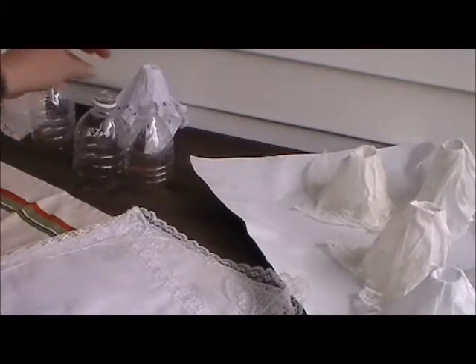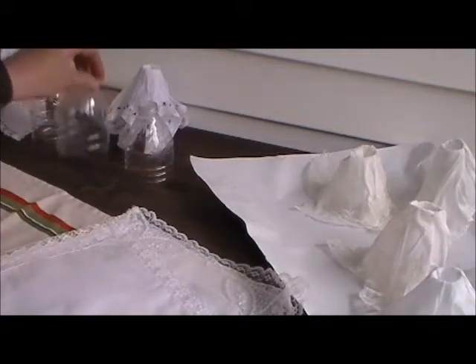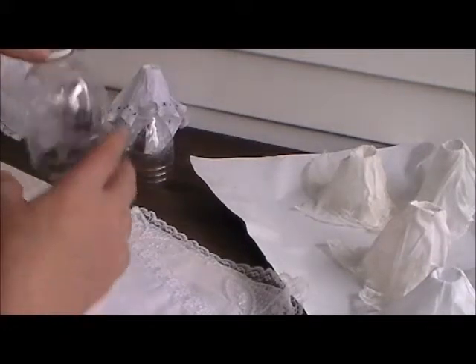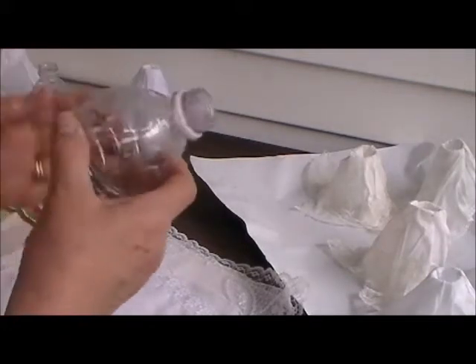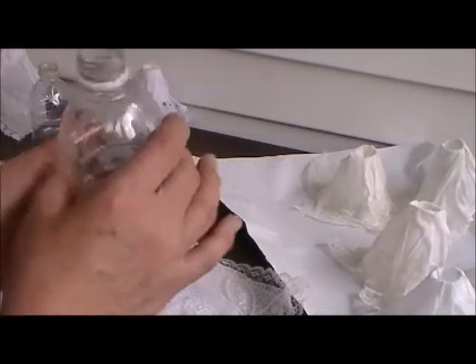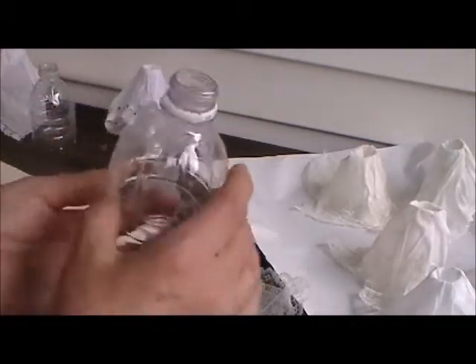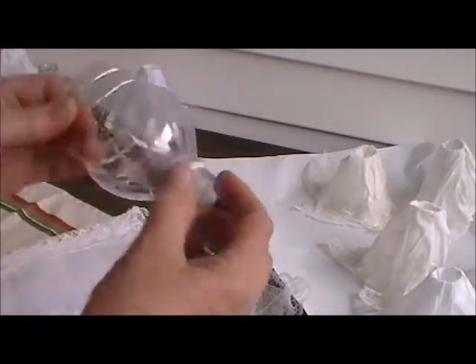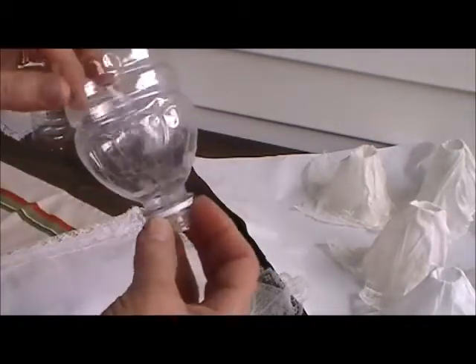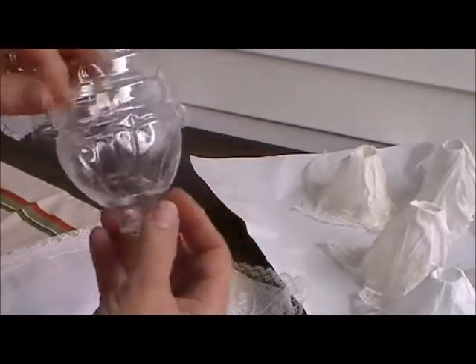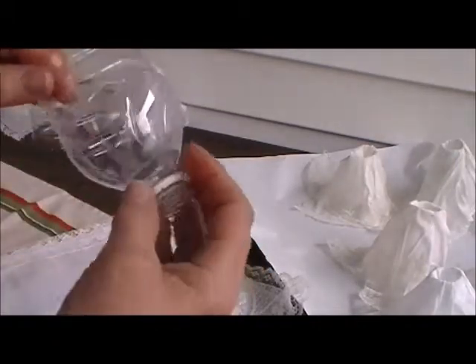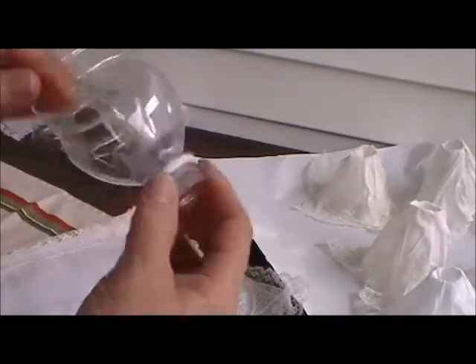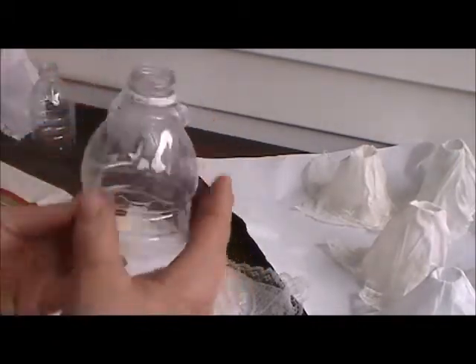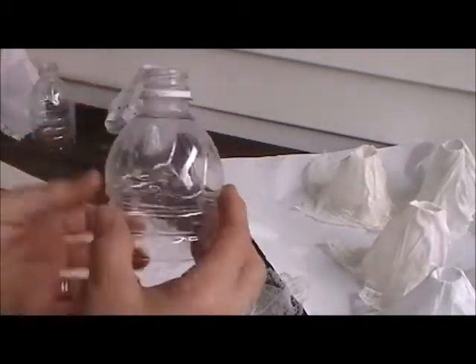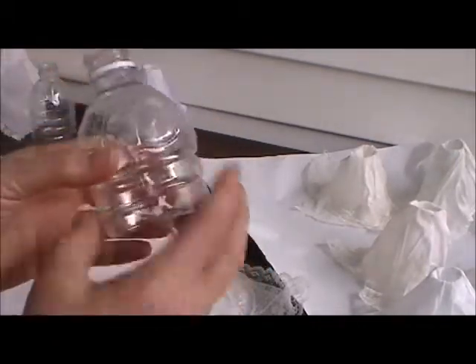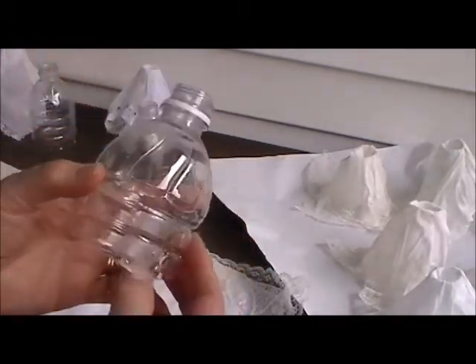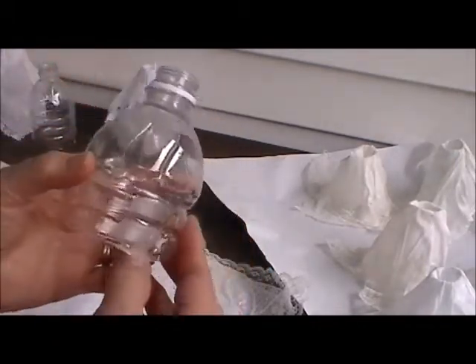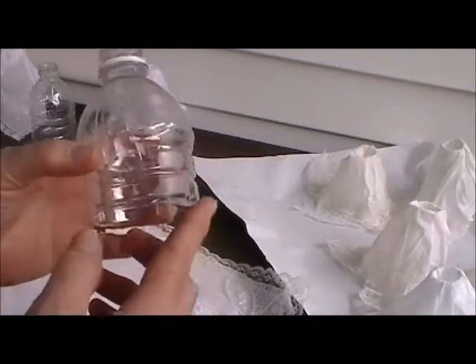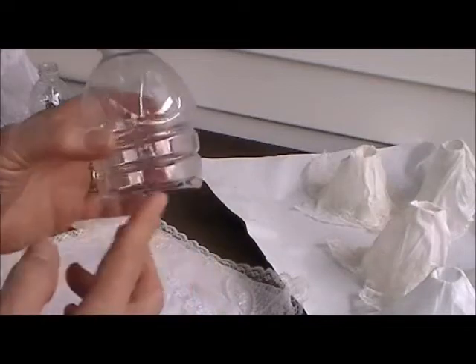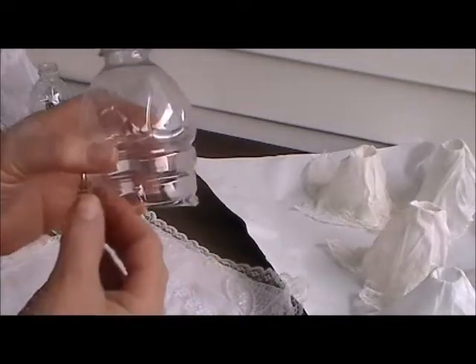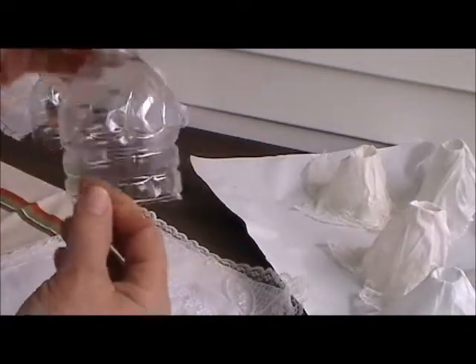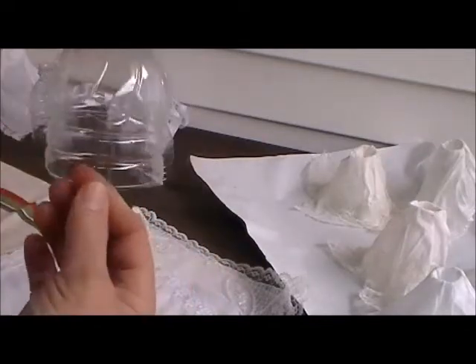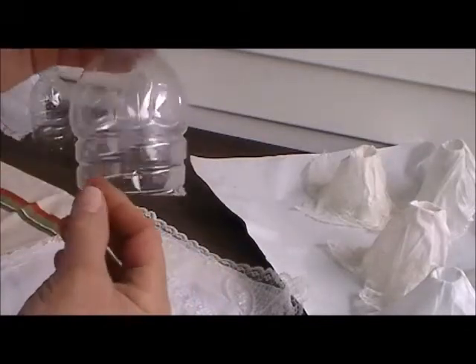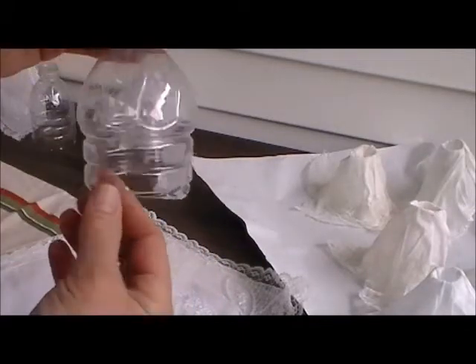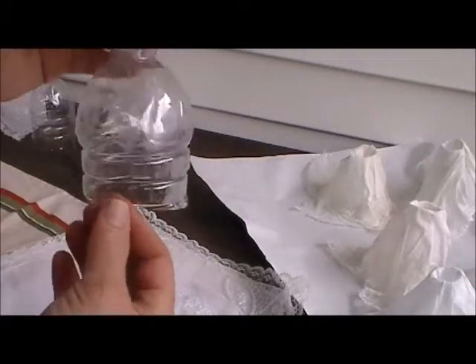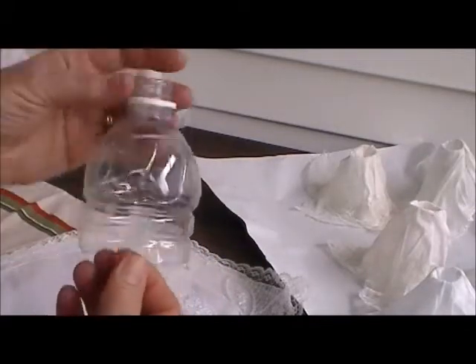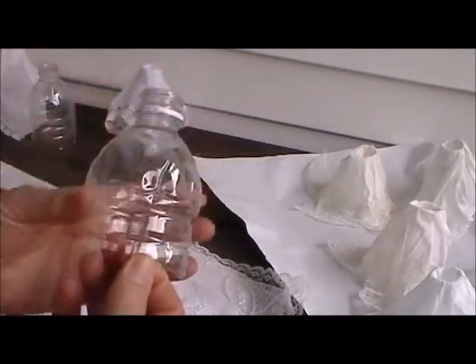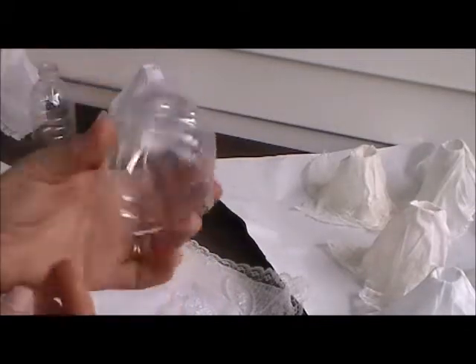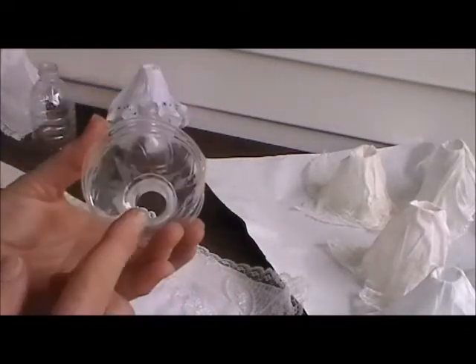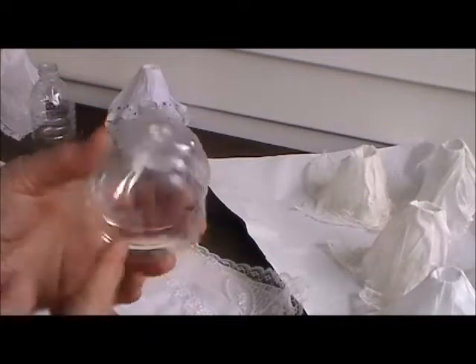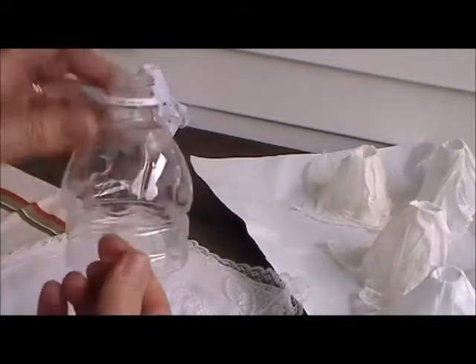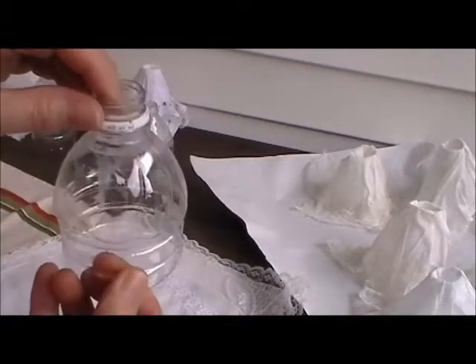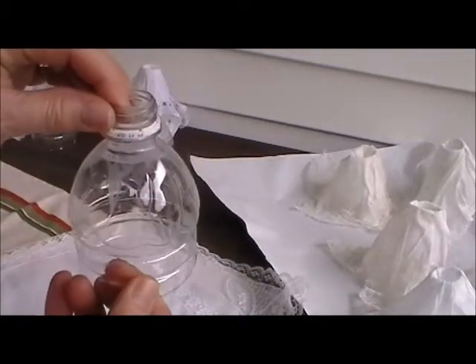We're going to start off with water bottles. What I've taken is a large 16 ounce water bottle and I've cut it. Usually it stands probably about four and a half inches tall. You just cut the bottom off and take off the lid.